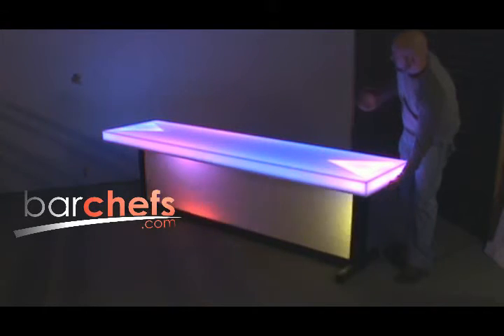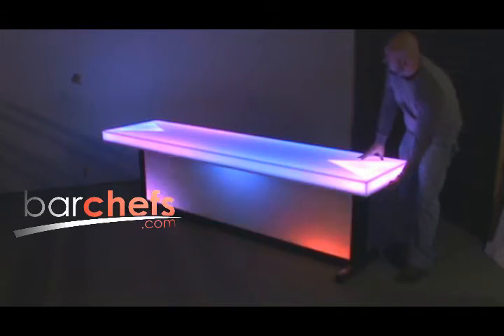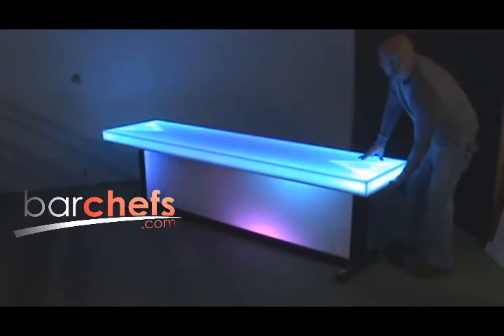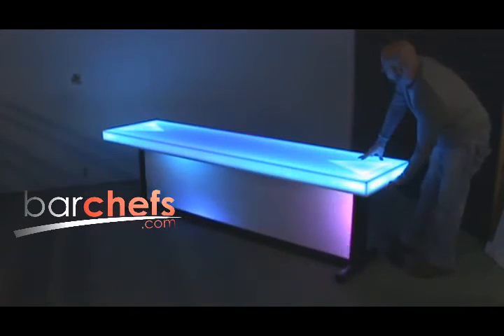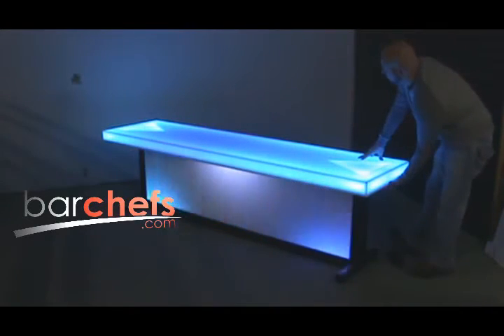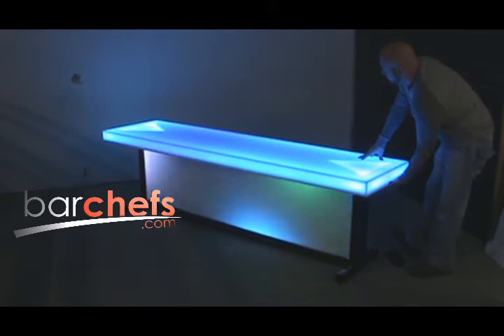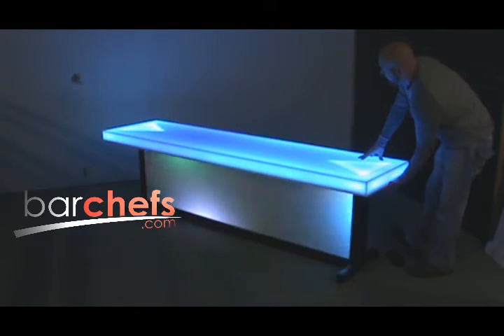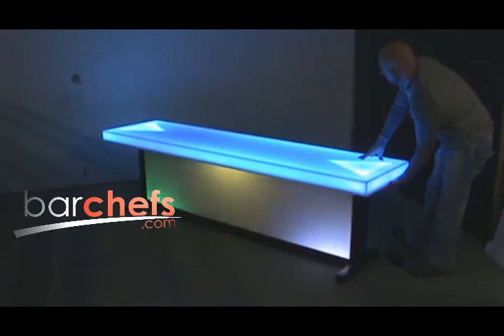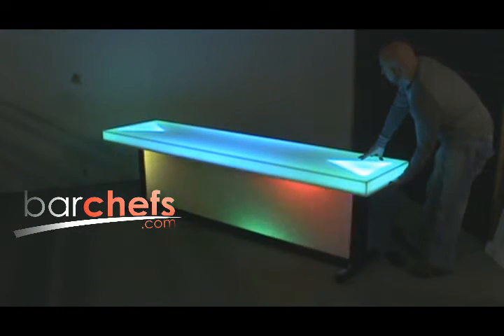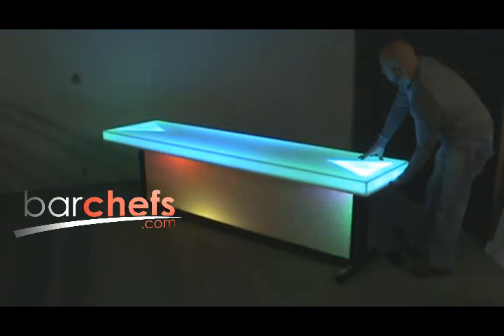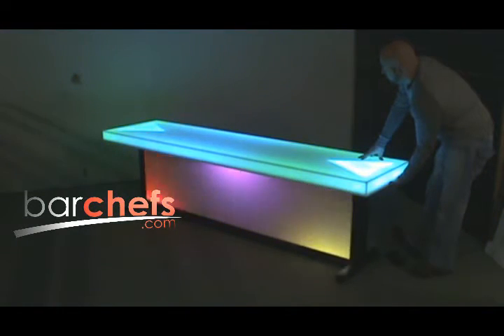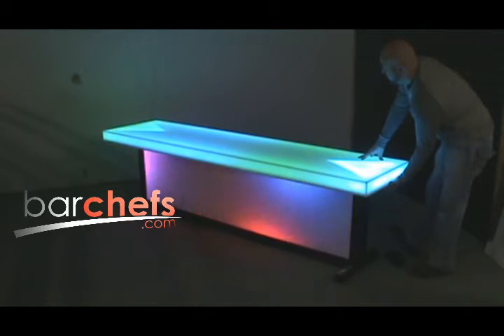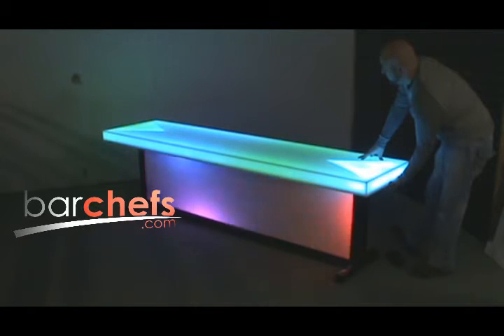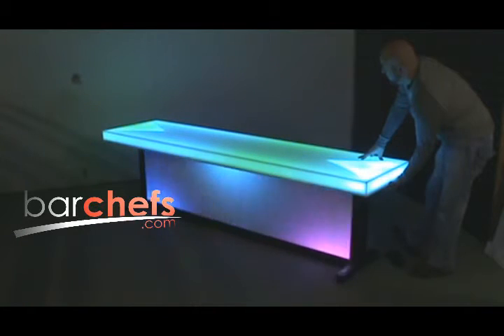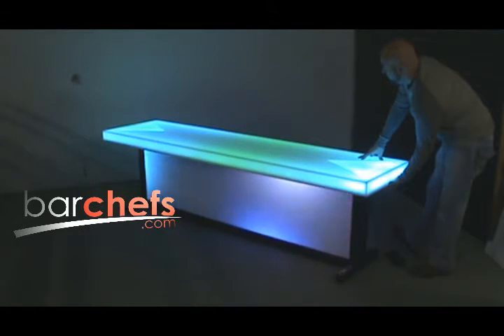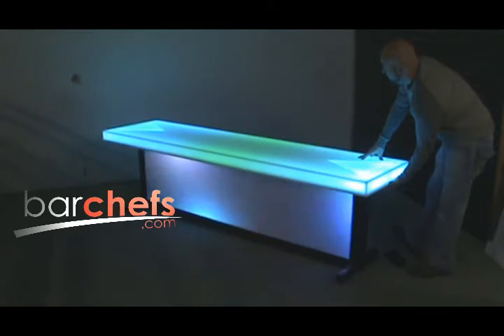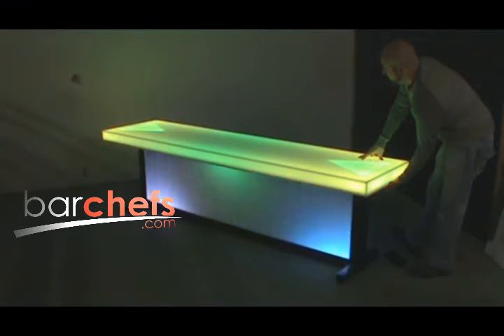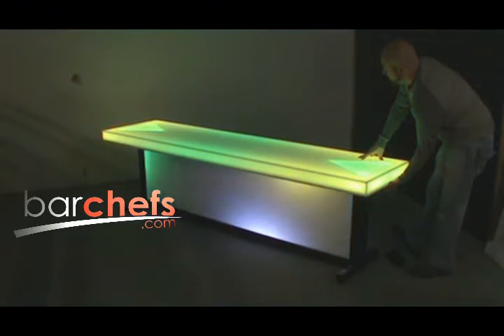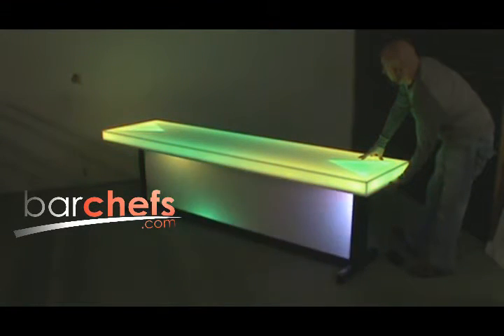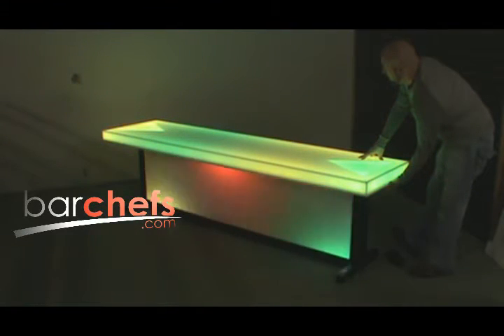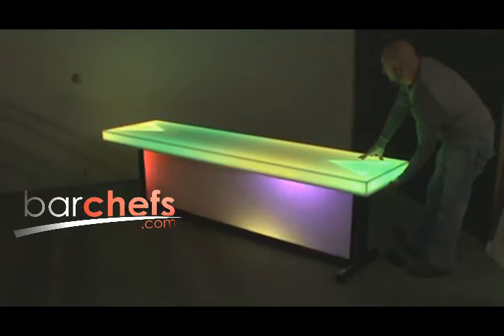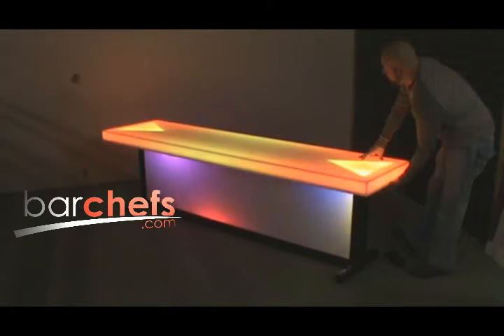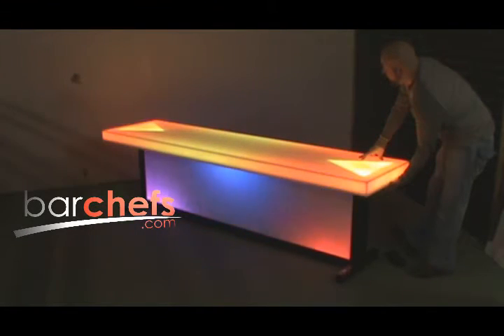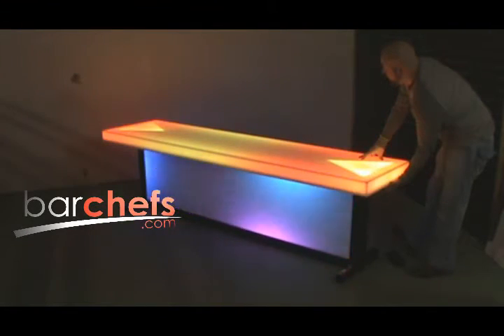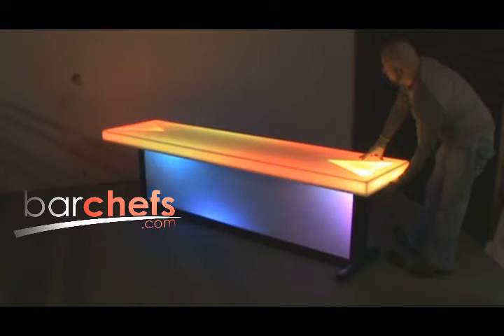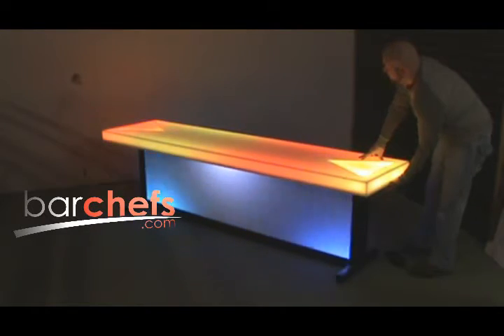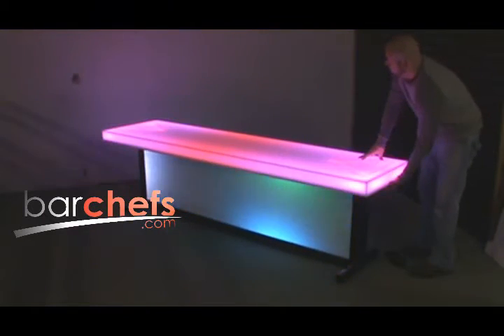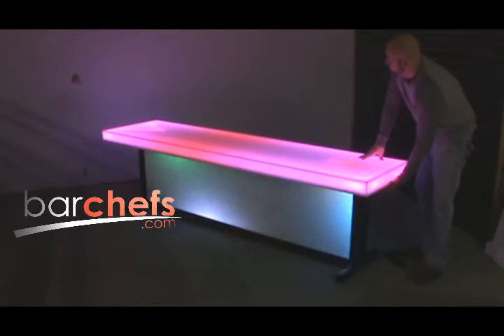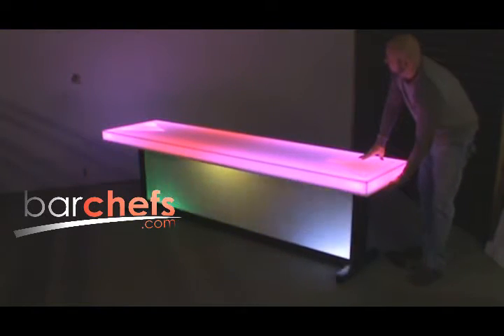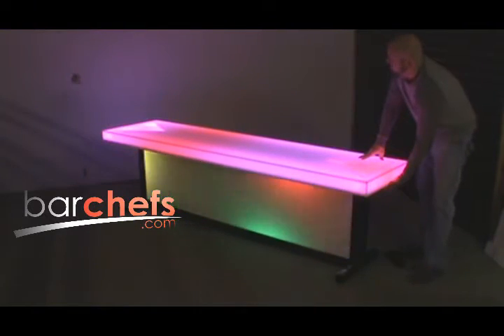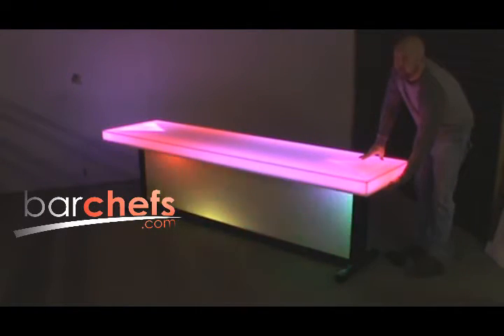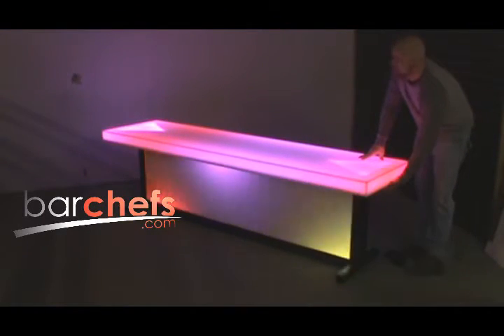These are two color moving combinations. There's a yellow green, reds and yellows, and literally I could go on and on.